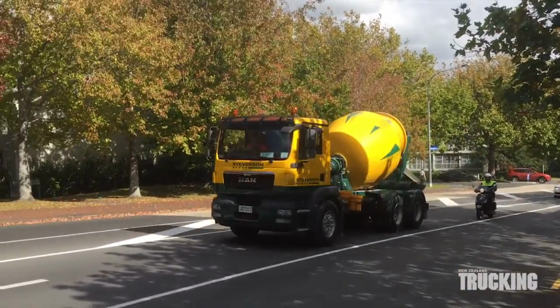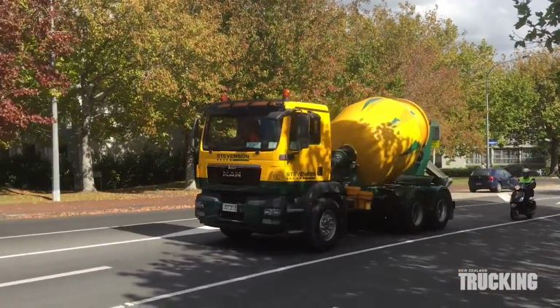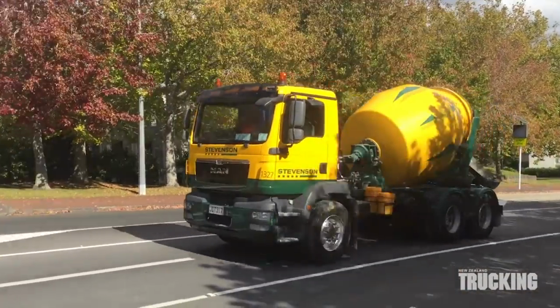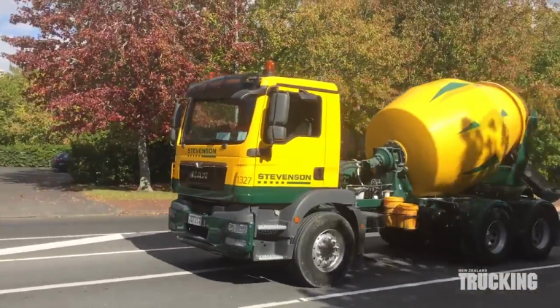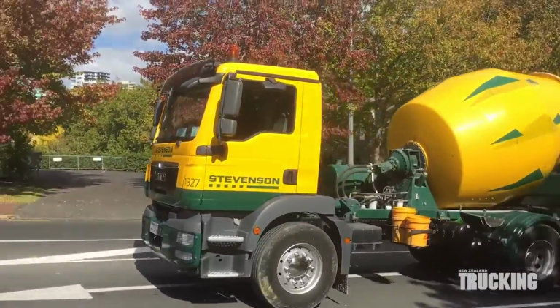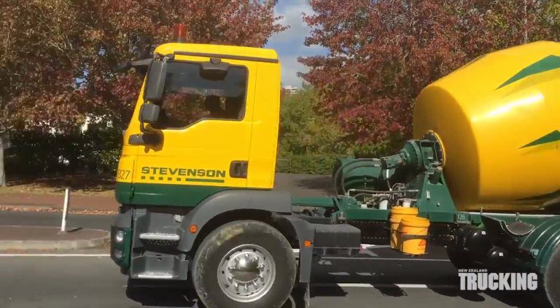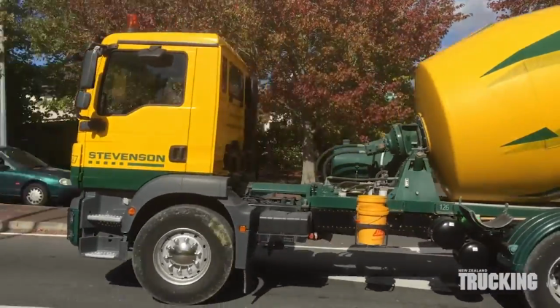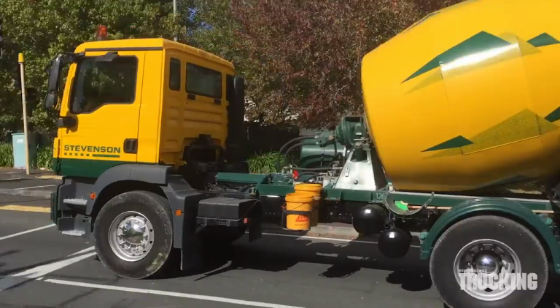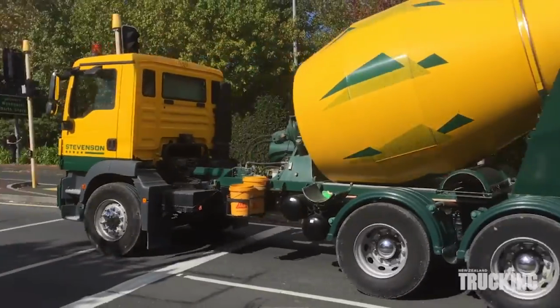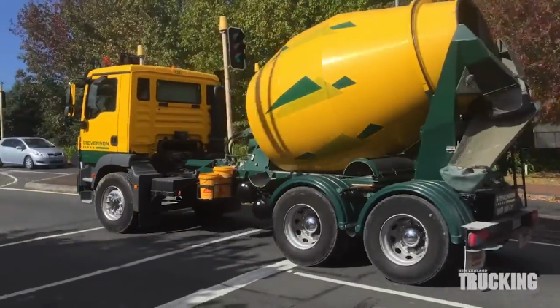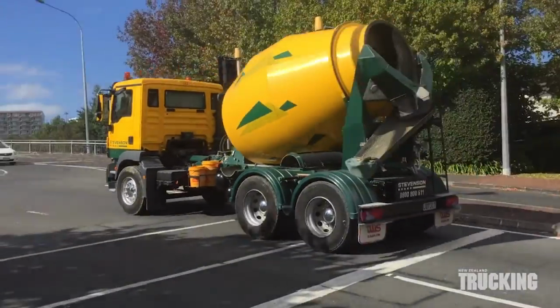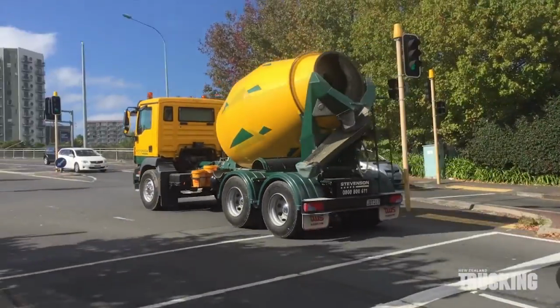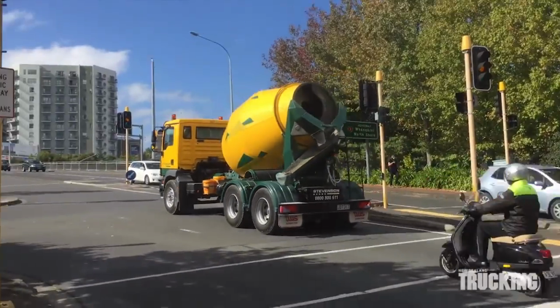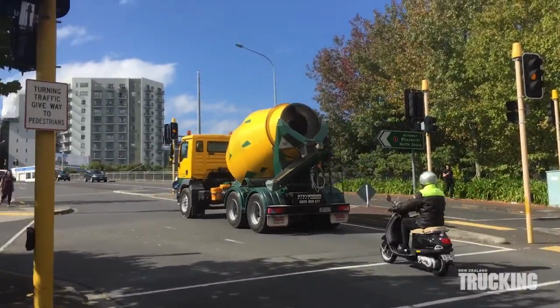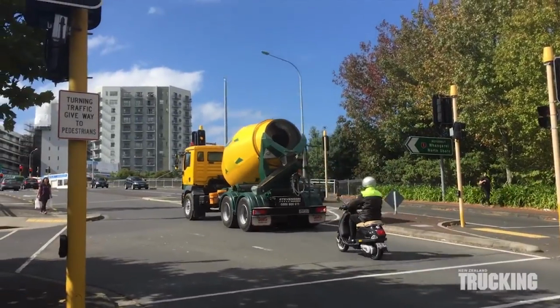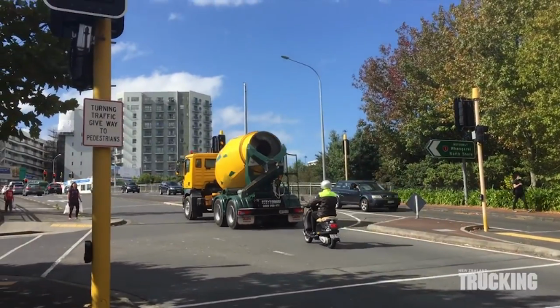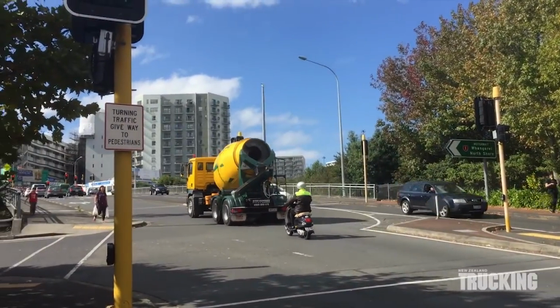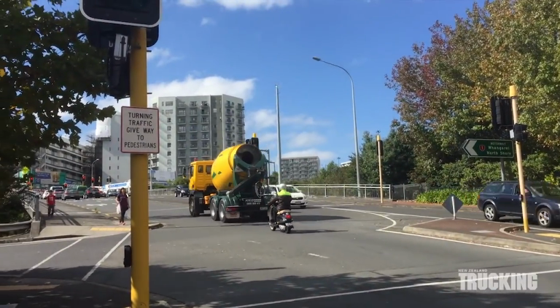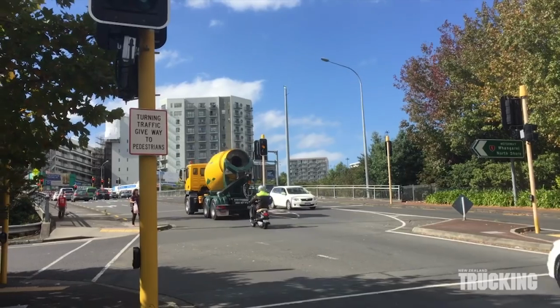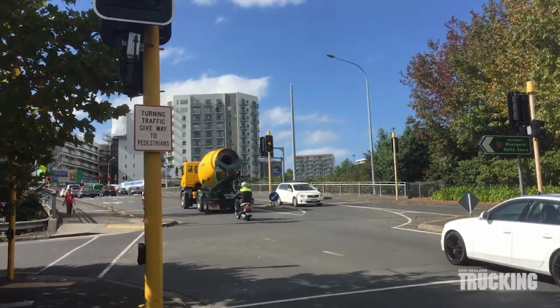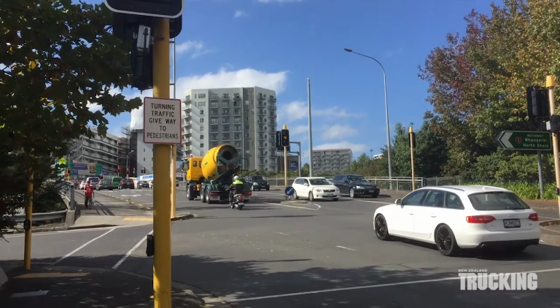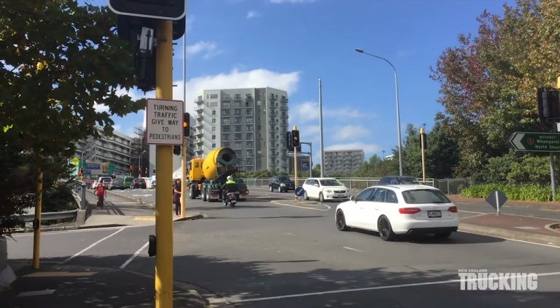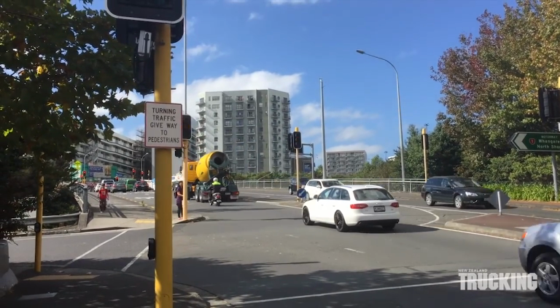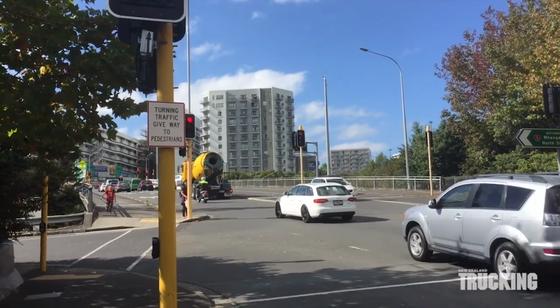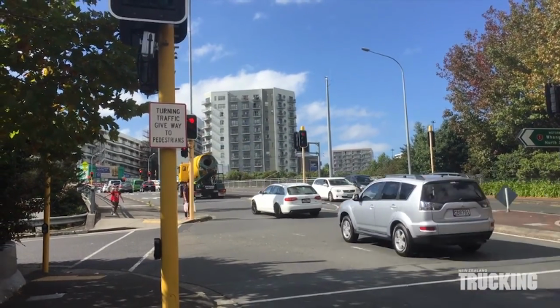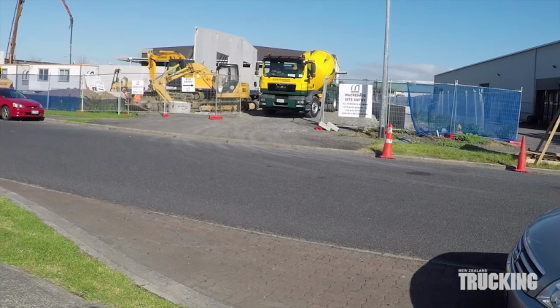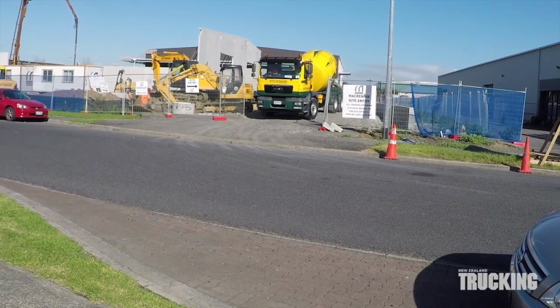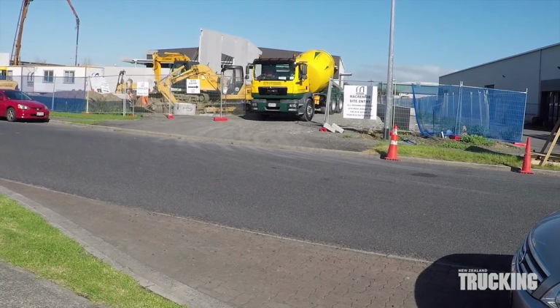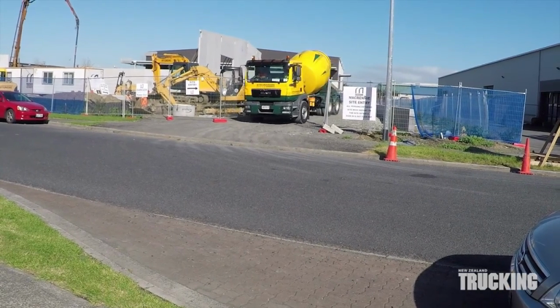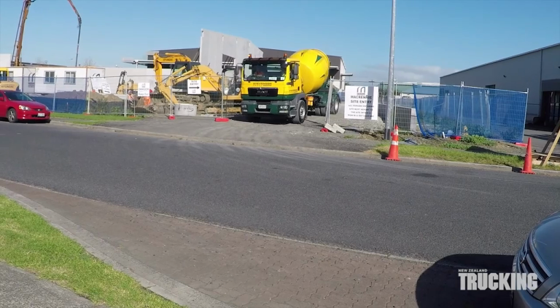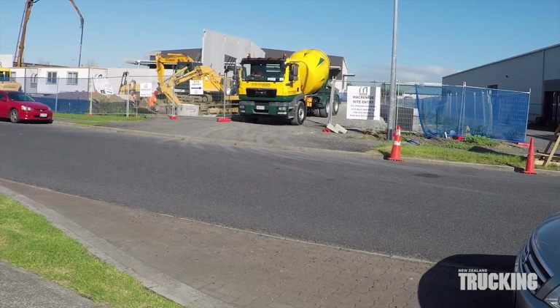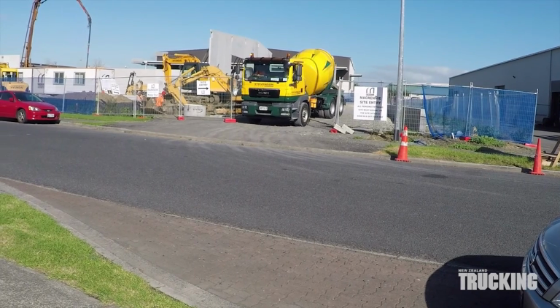Some of the delivery sites leave a lot to be desired in terms of access and grip, but the TGM is equipped with wide tyres, diff locks and cross locks, minimising the opportunities to get stuck.